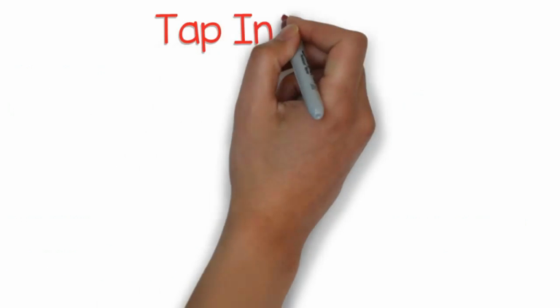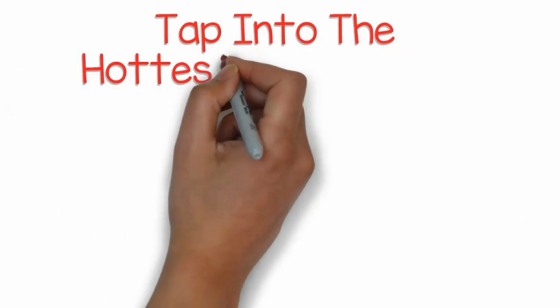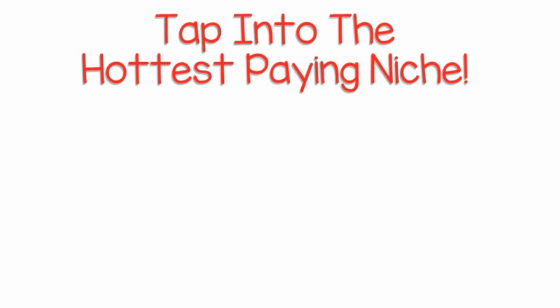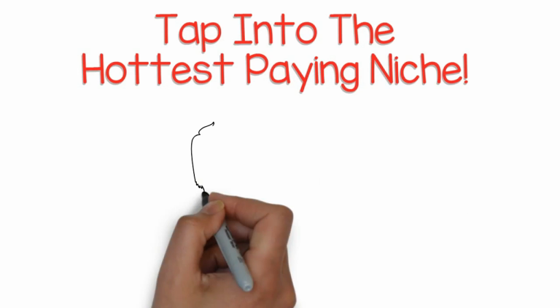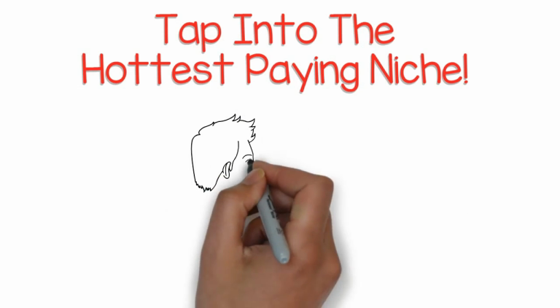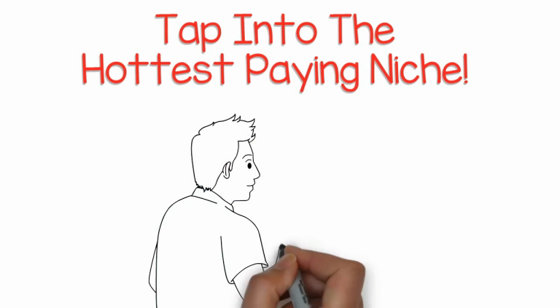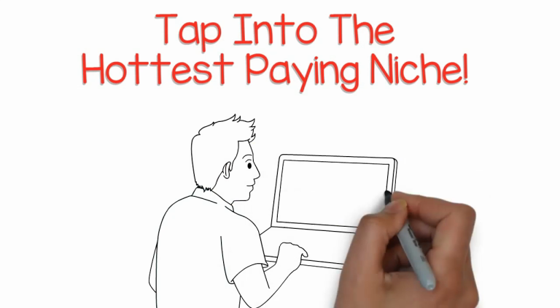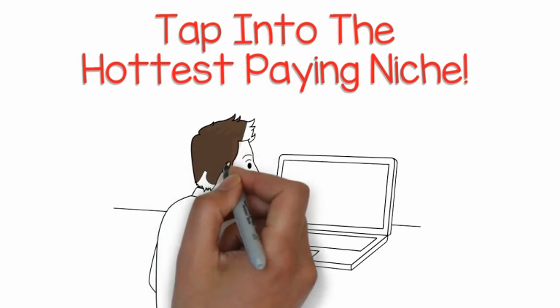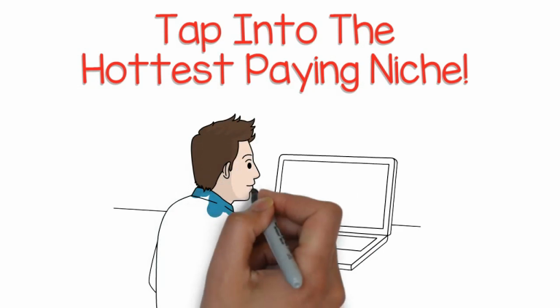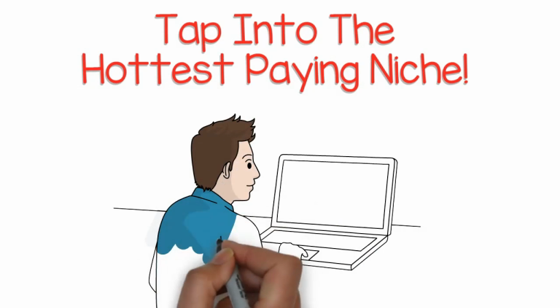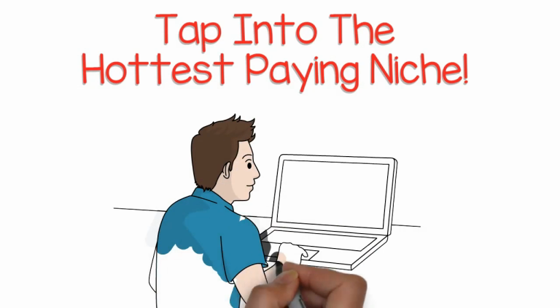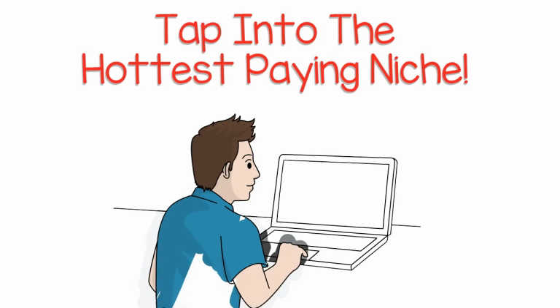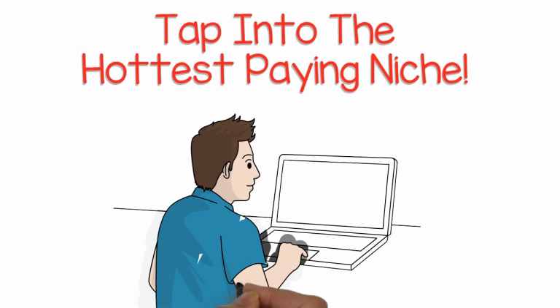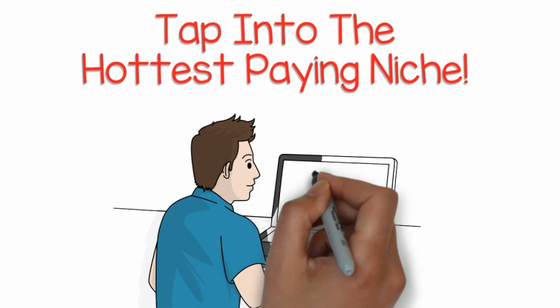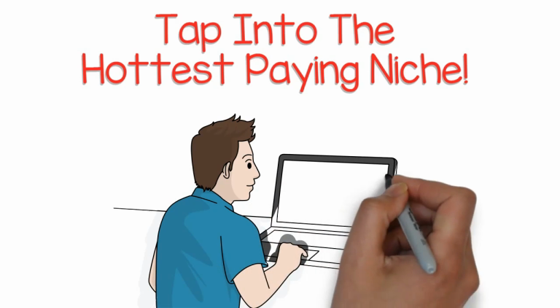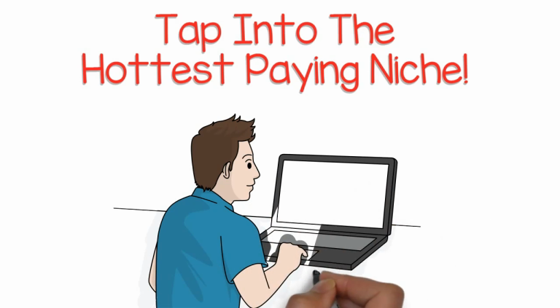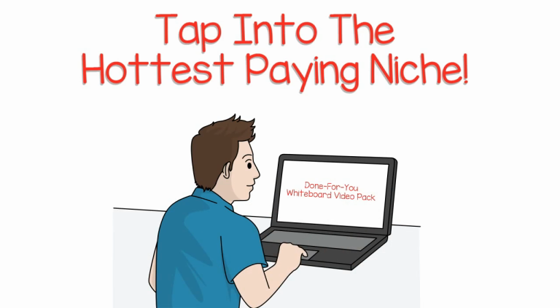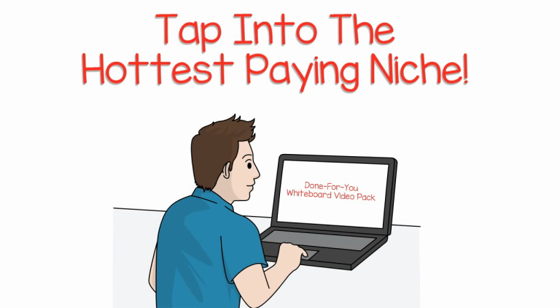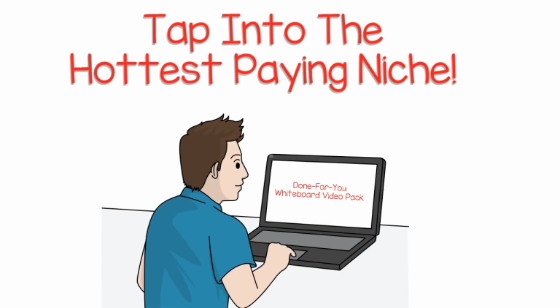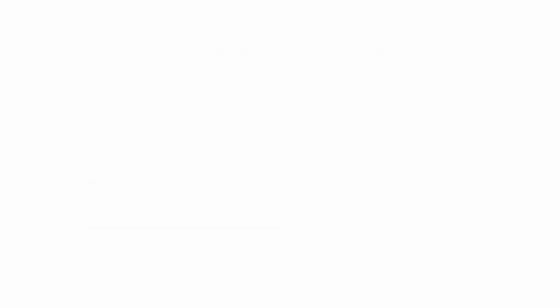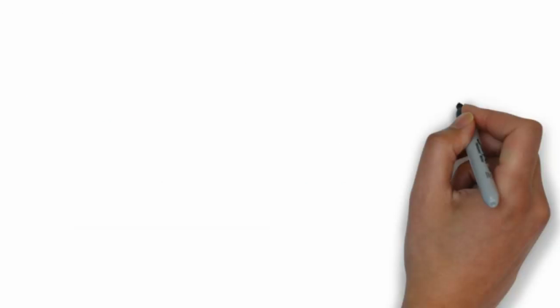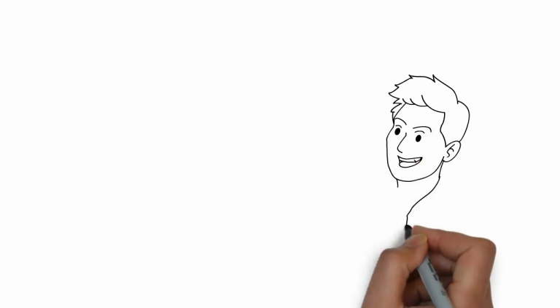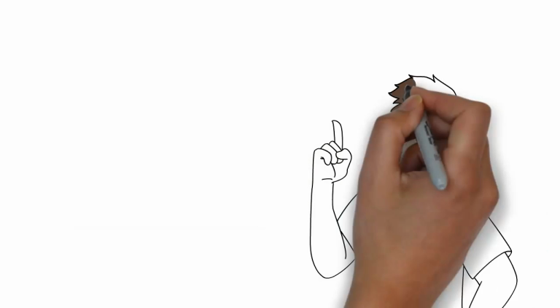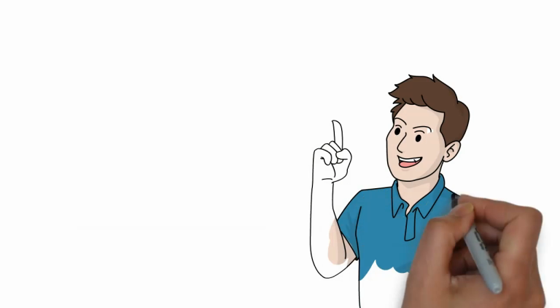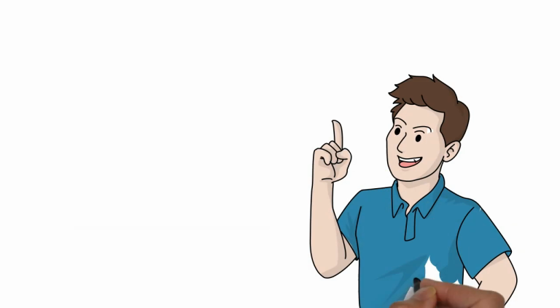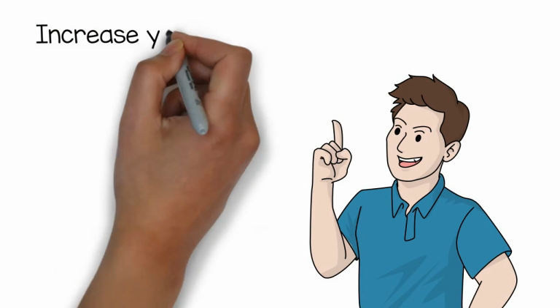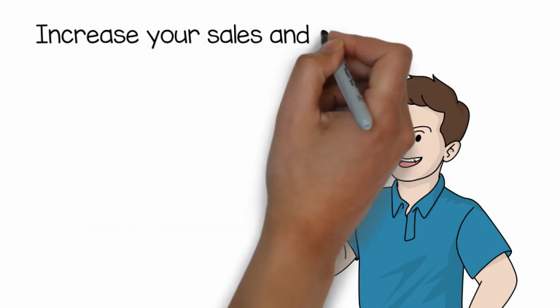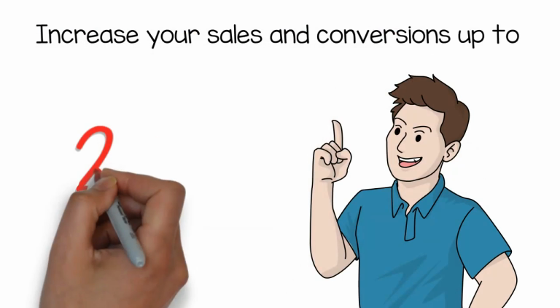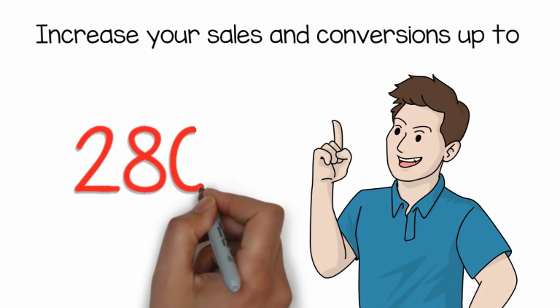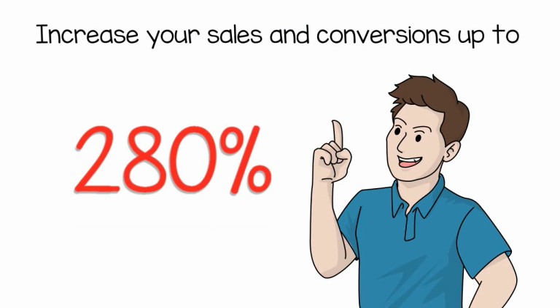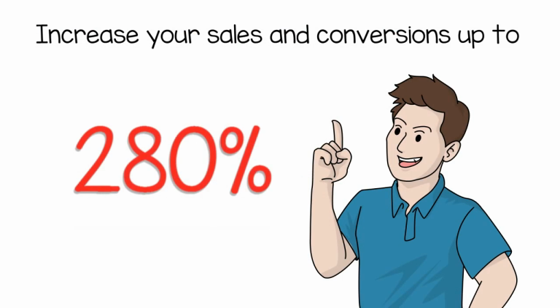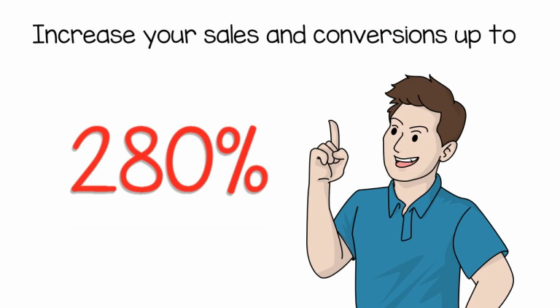Tap into the hottest paying niche. With our done-for-you whiteboard video pack, you get access to videos in the best converting niche so you can start making money within minutes. Did you know that using whiteboard animation videos can increase your sales and conversions up to 280%?